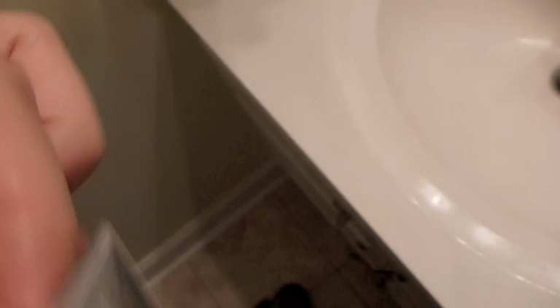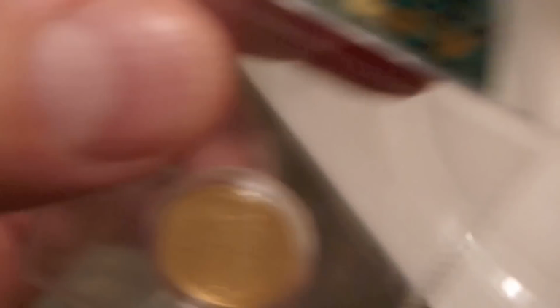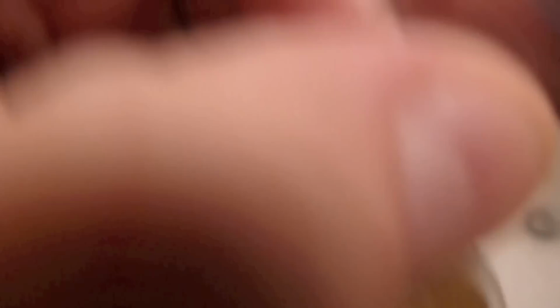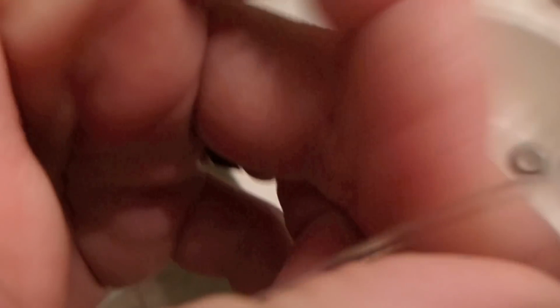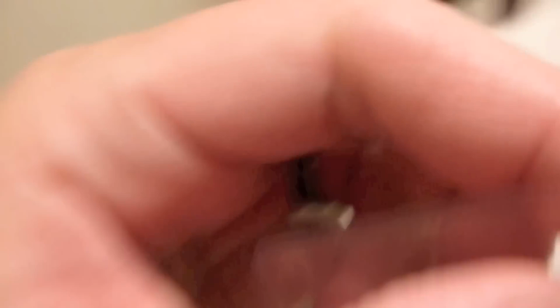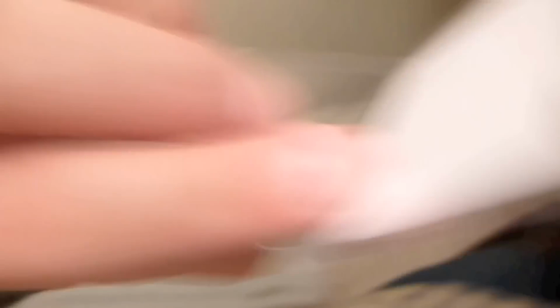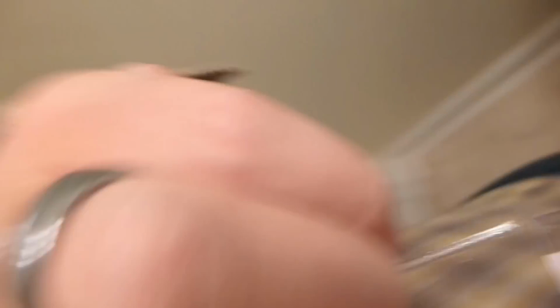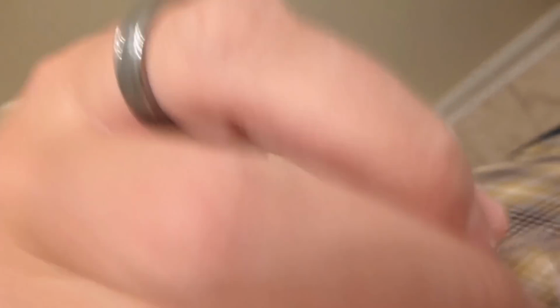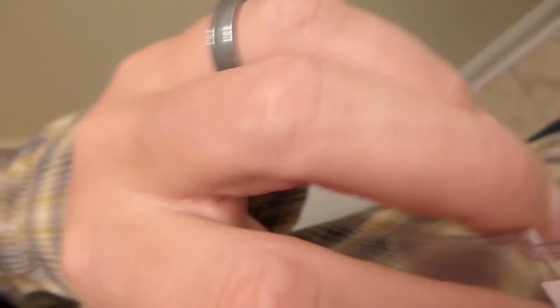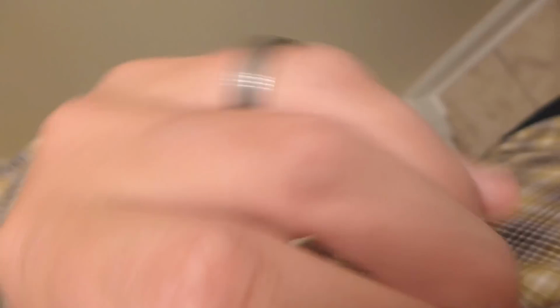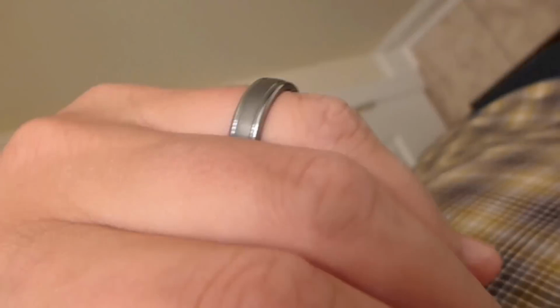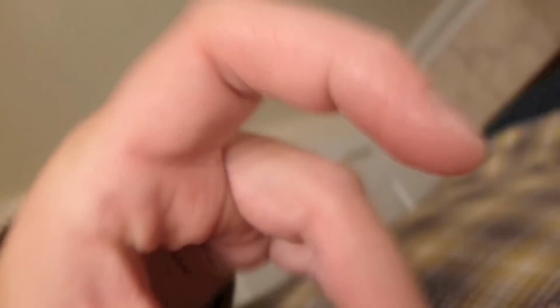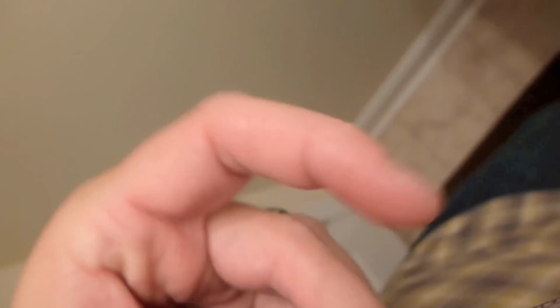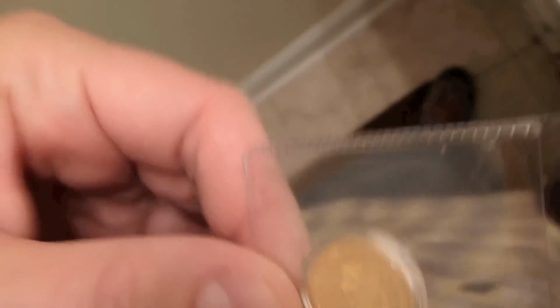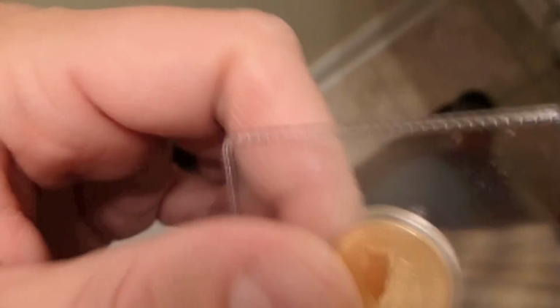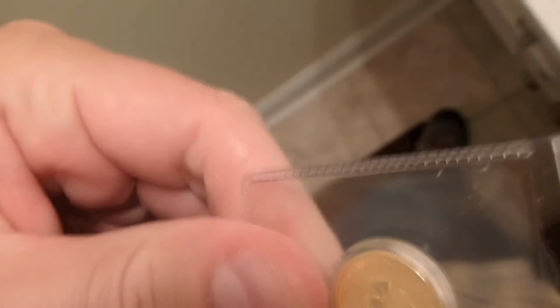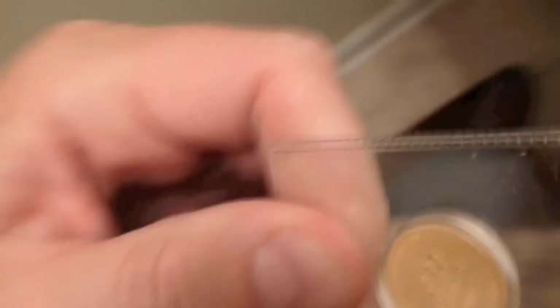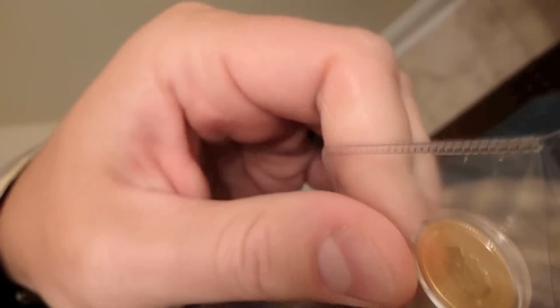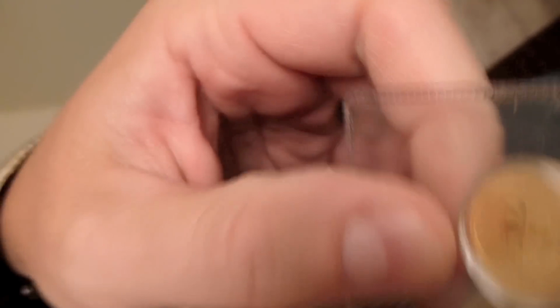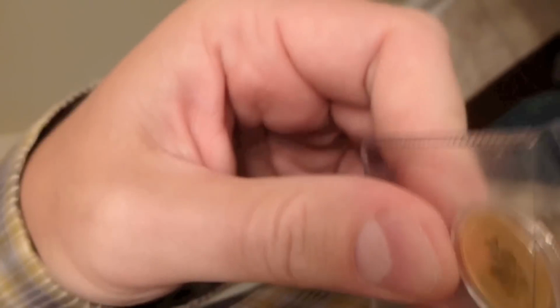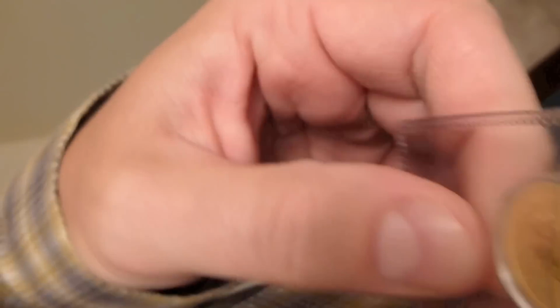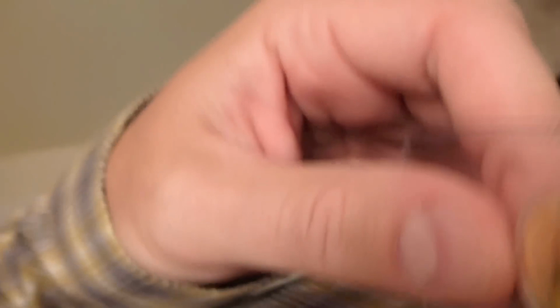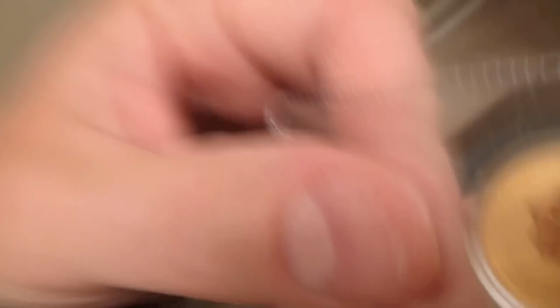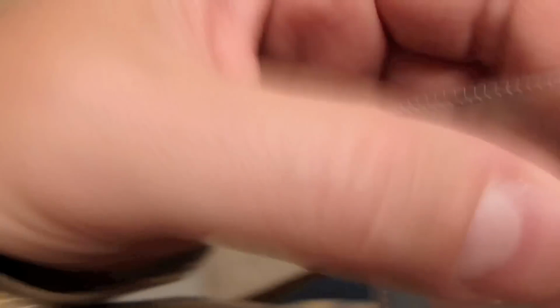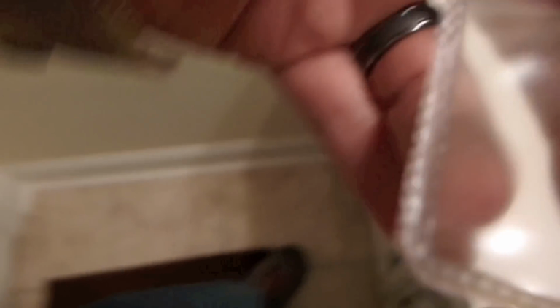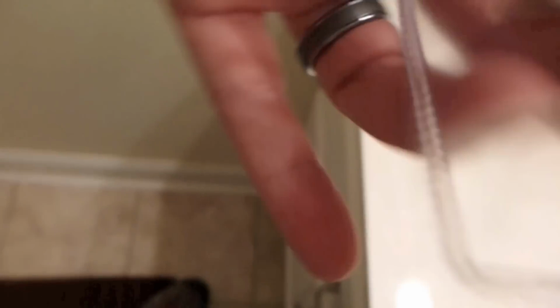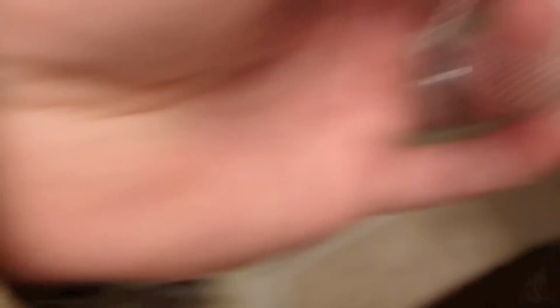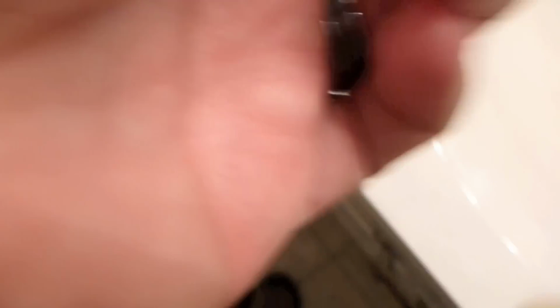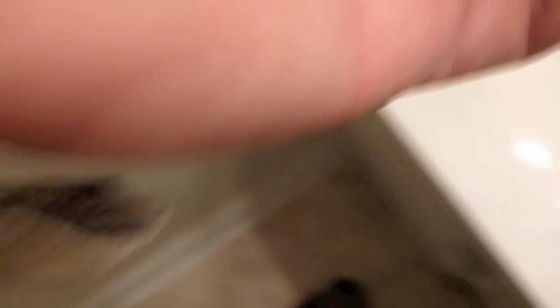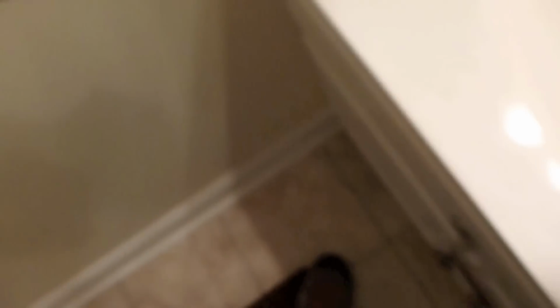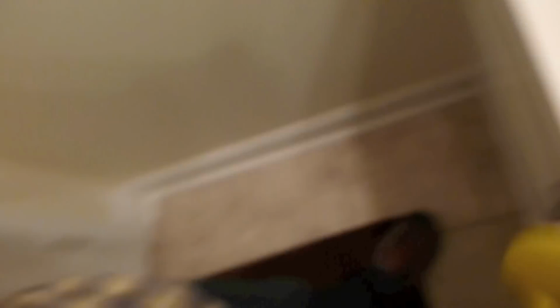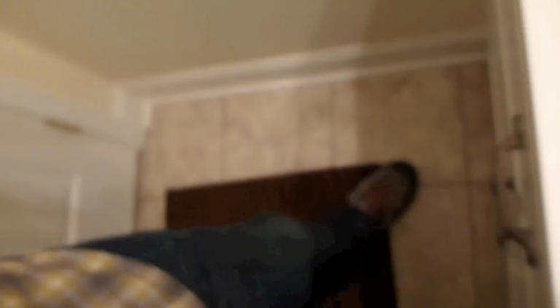I'm not wearing gloves because it came shipped in this thing, and it will come right out without being exposed. It's in the container from the Mint.